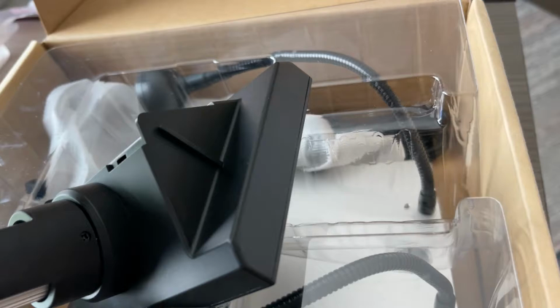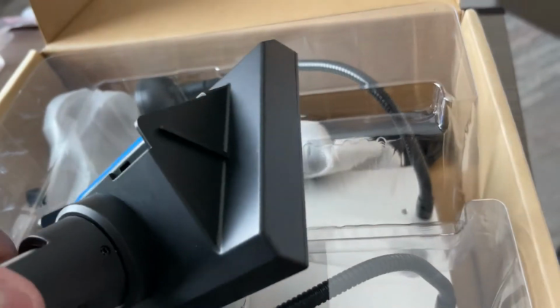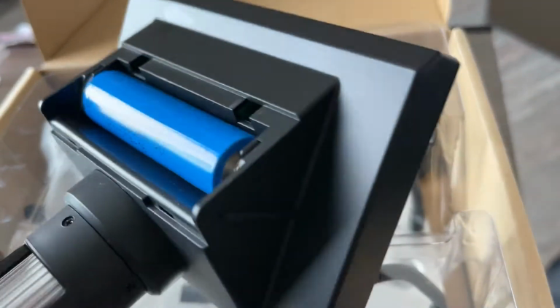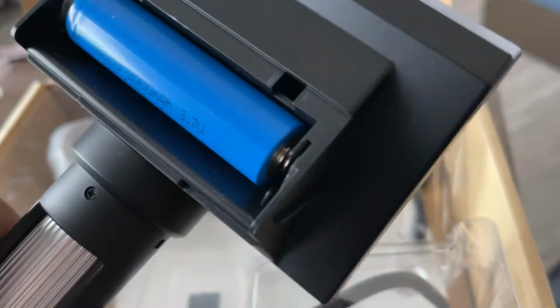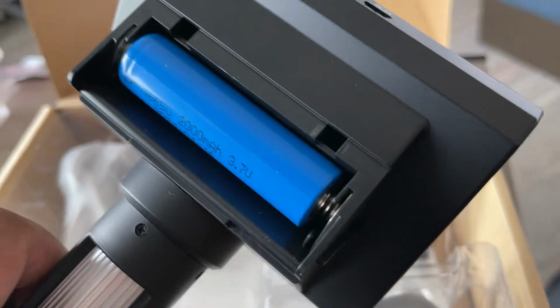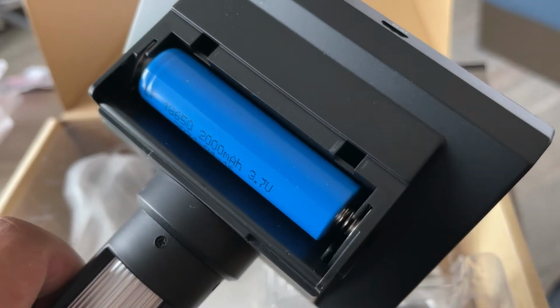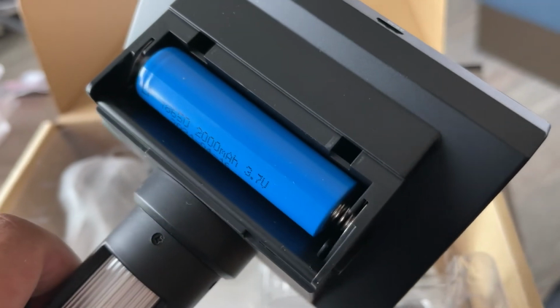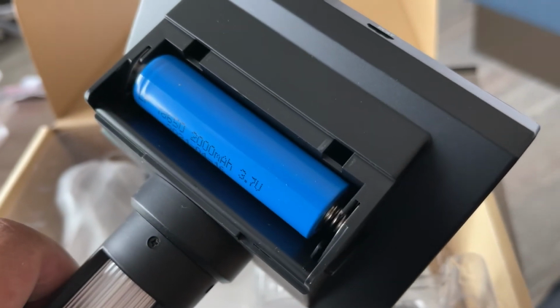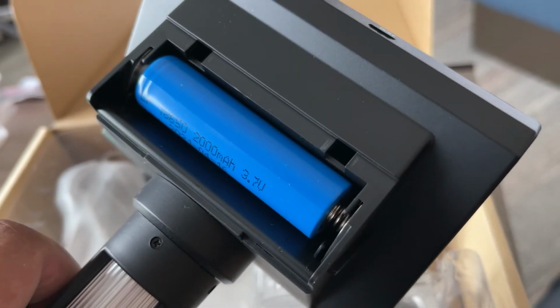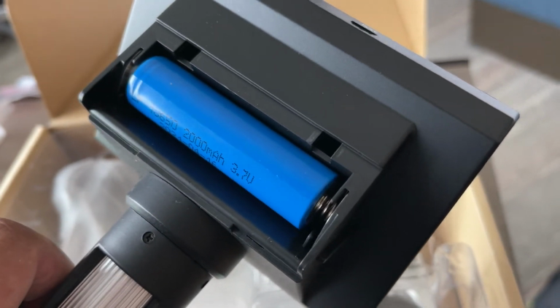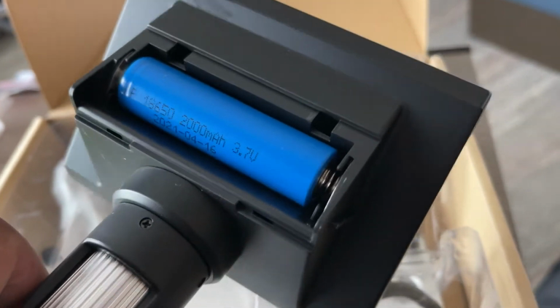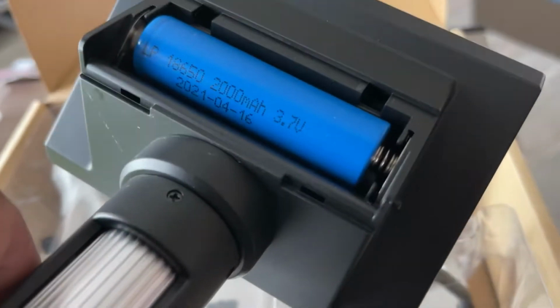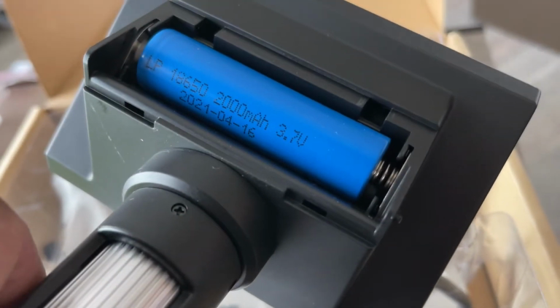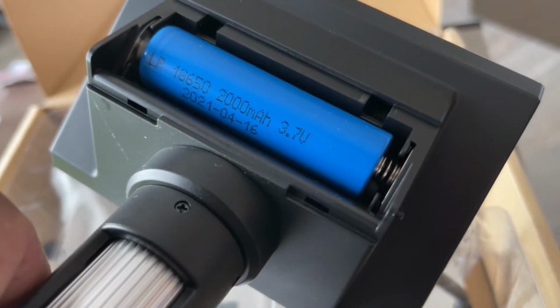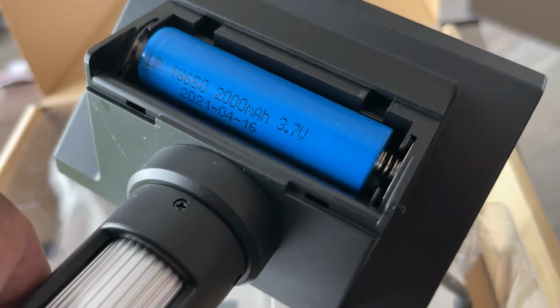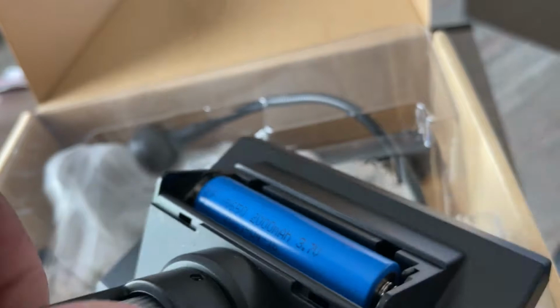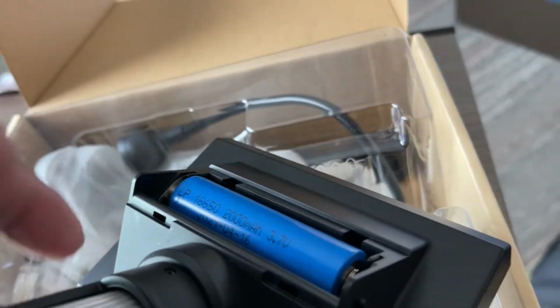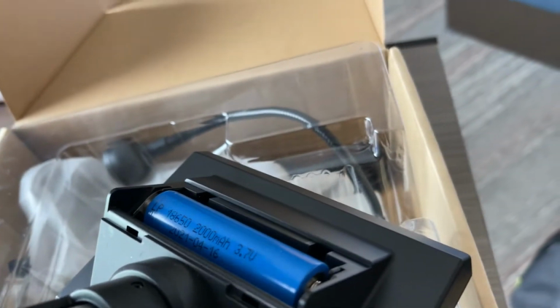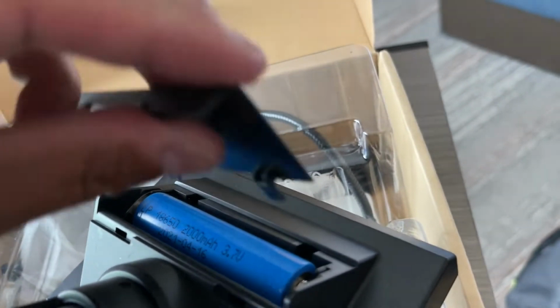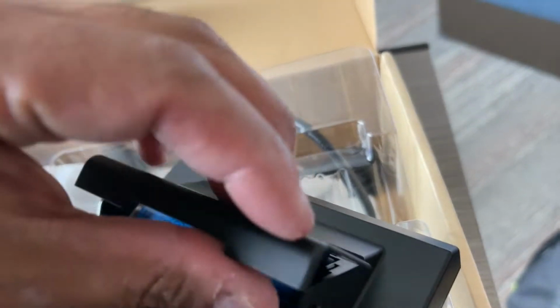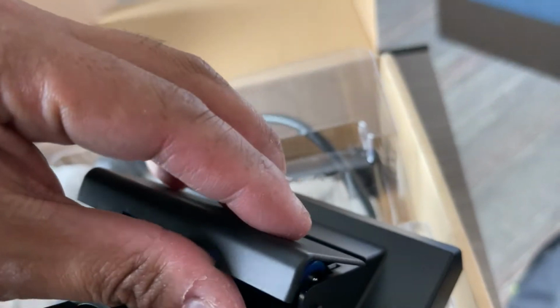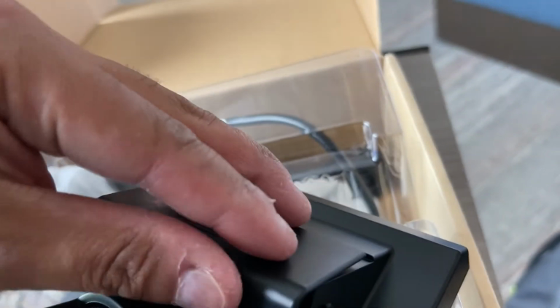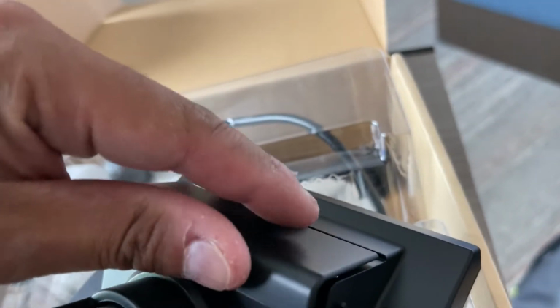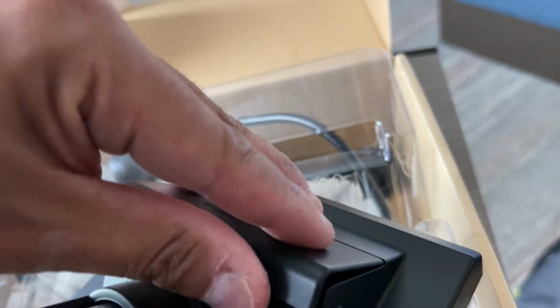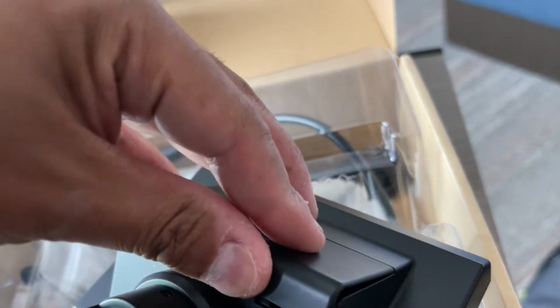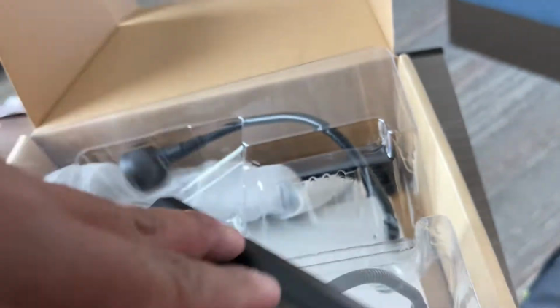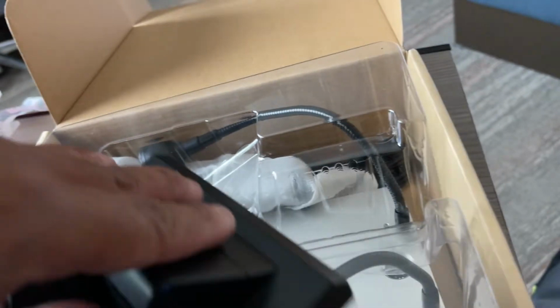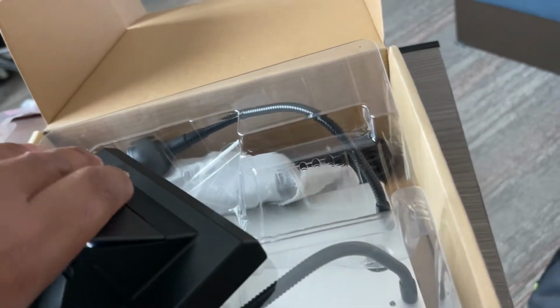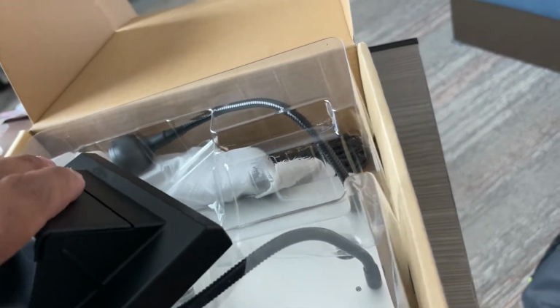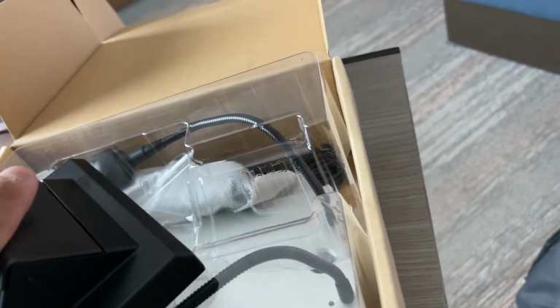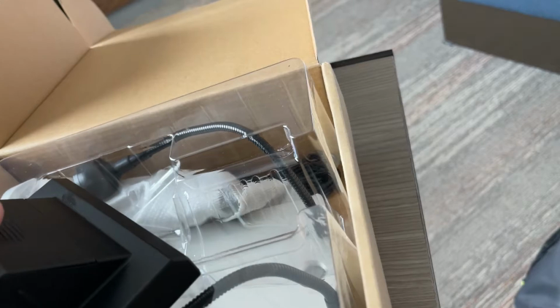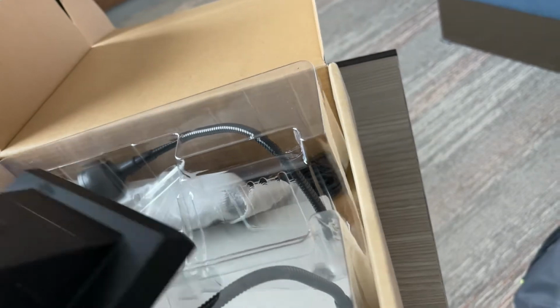If you take the battery cover off the back, you can see the rechargeable battery. I'm not sure if it's lithium ion, but it is a 200 milliamp hour battery, so that should be good. You can also leave it plugged in too.